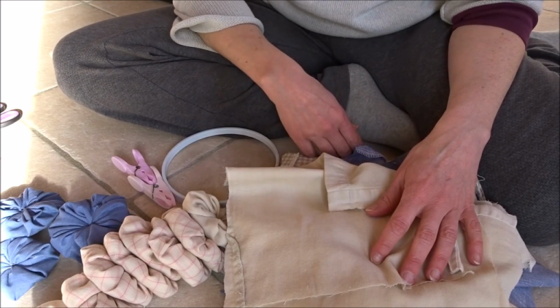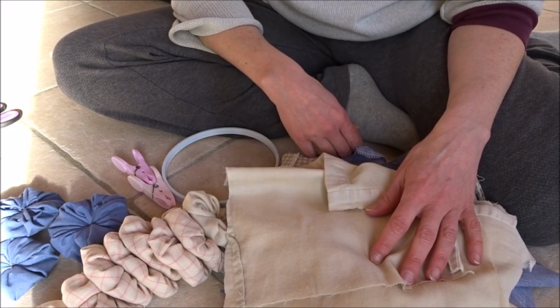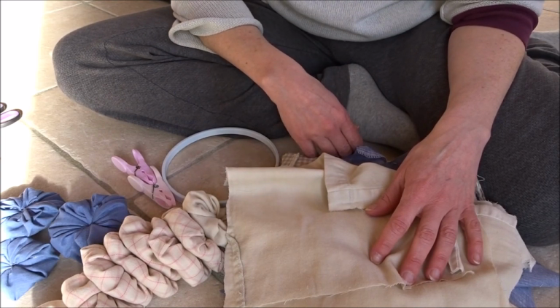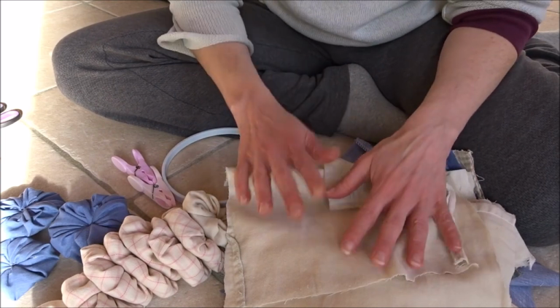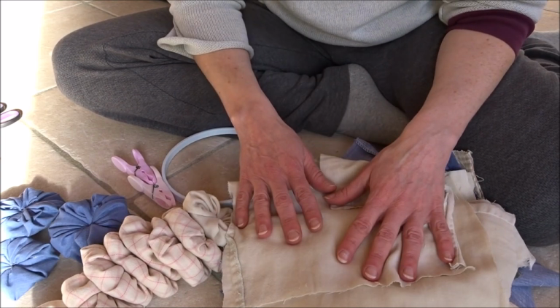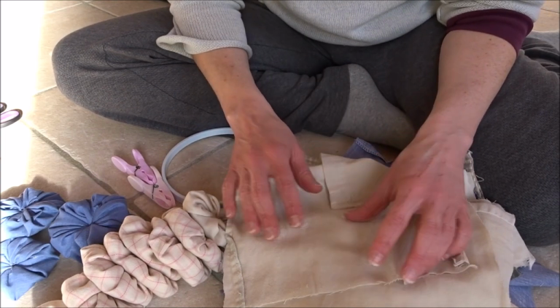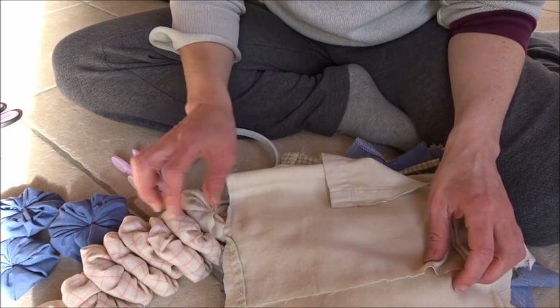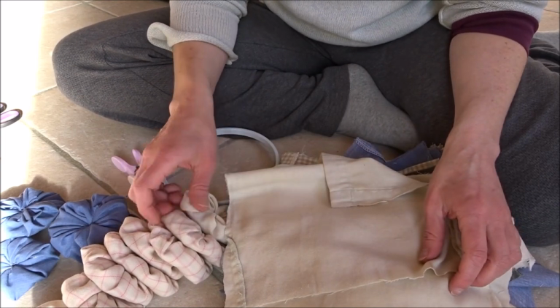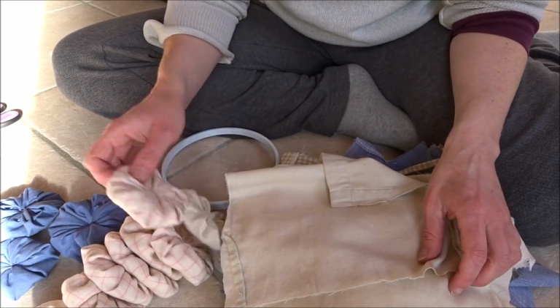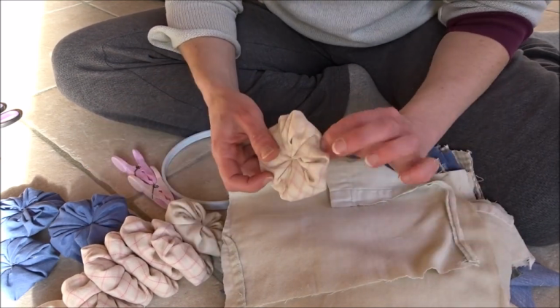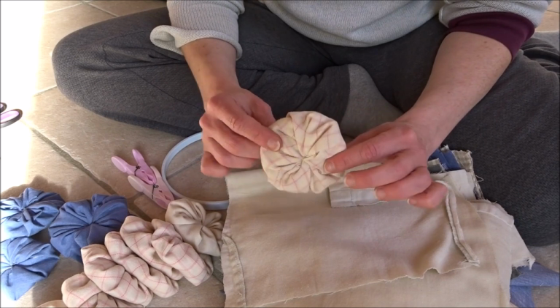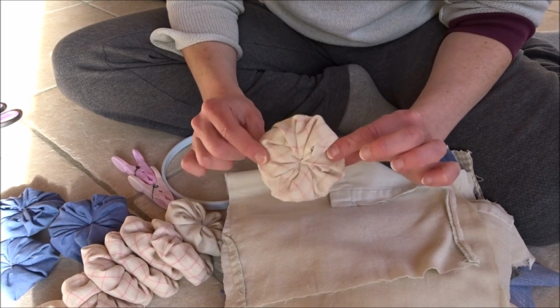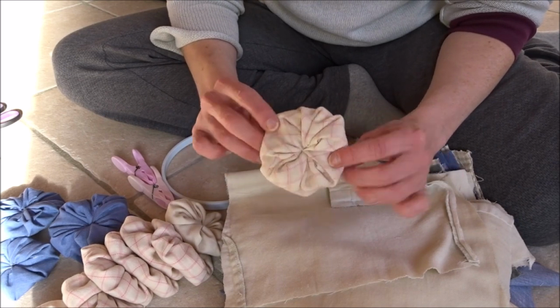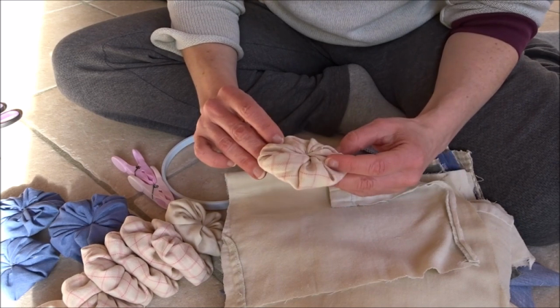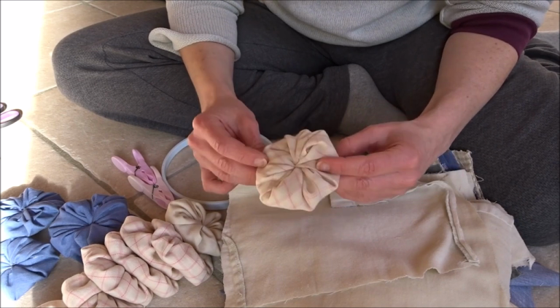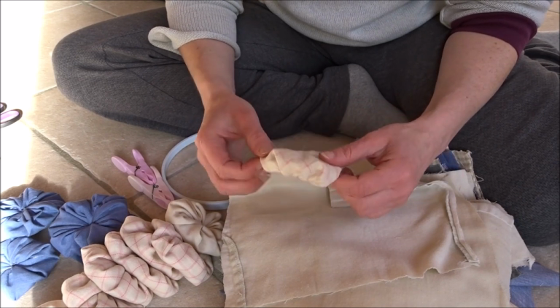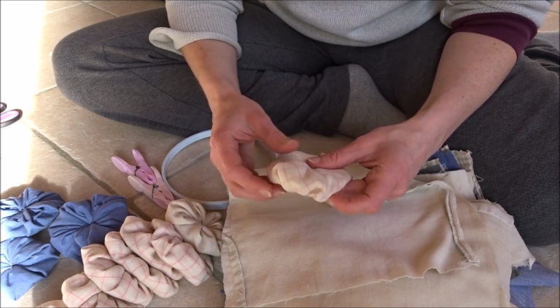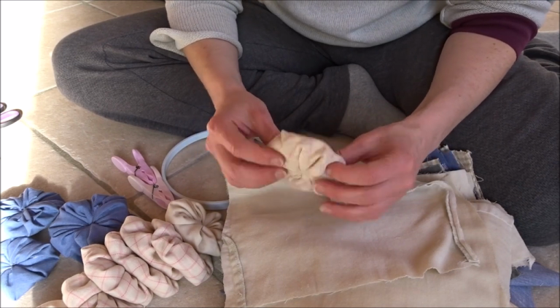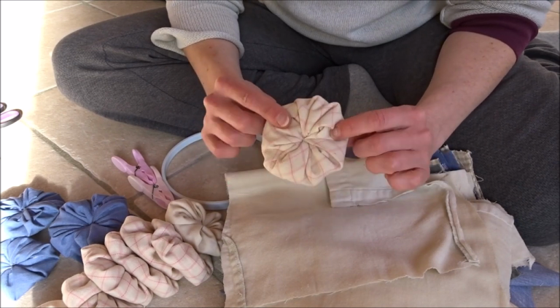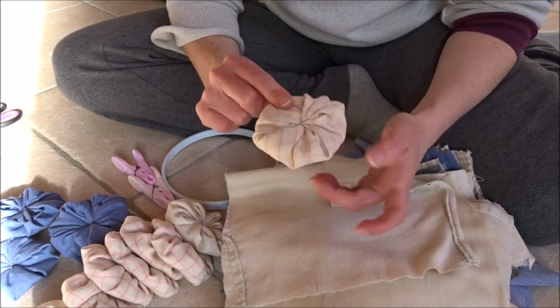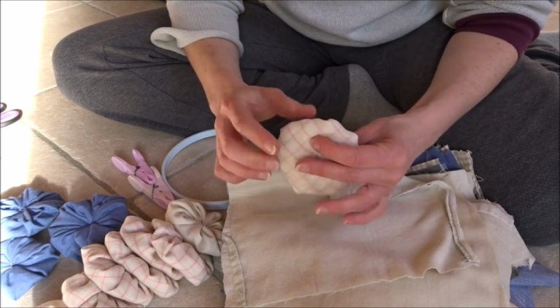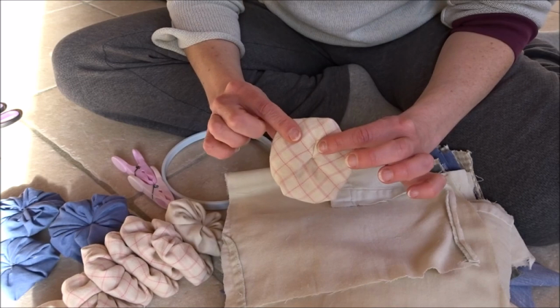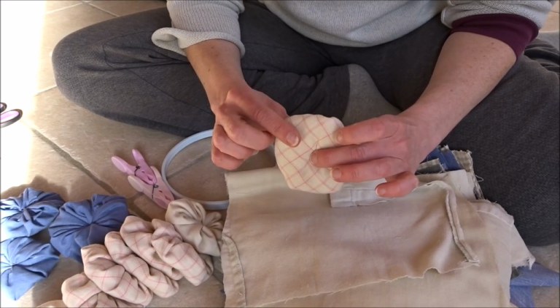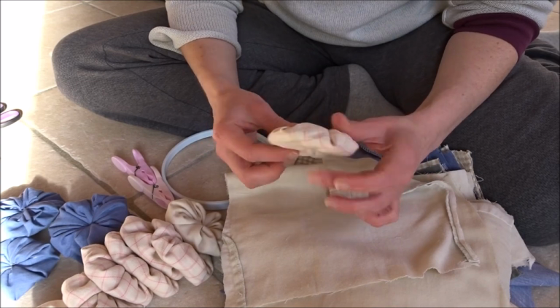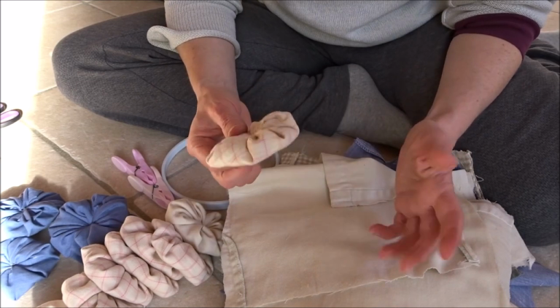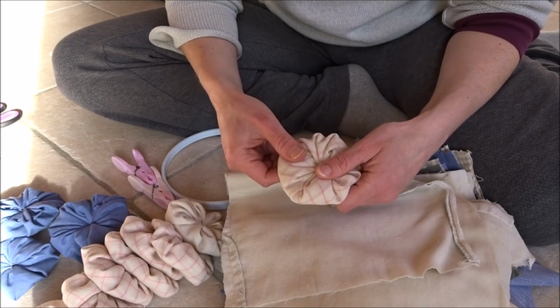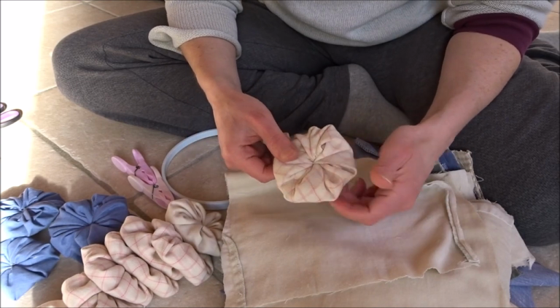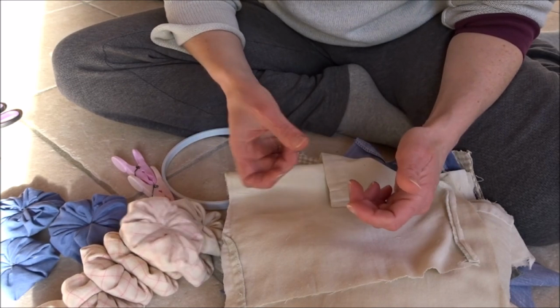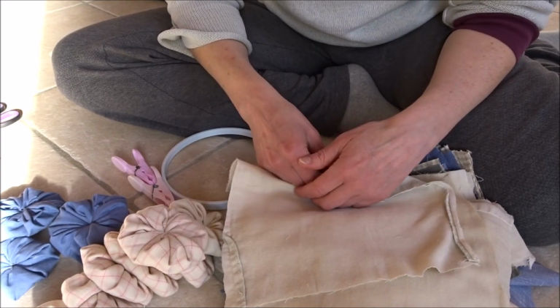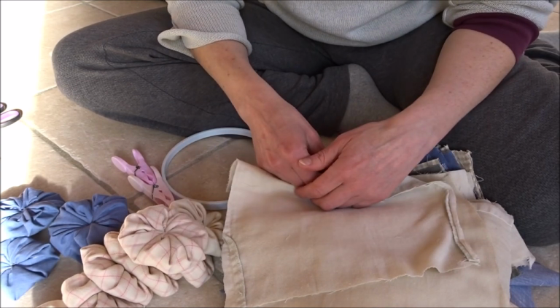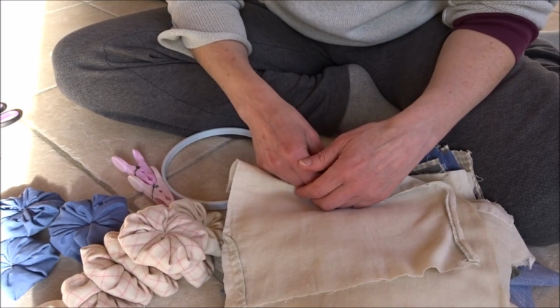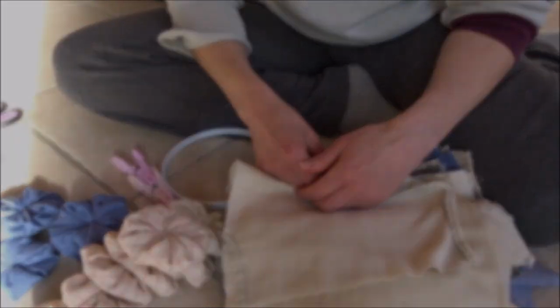That's it! I hope you enjoyed how to make these simple, thick, padded yo-yos to make your quilt. You don't need anything special. Thanks for watching!